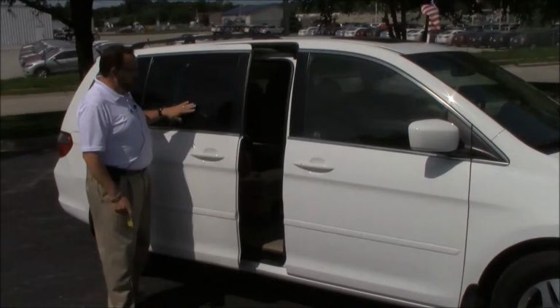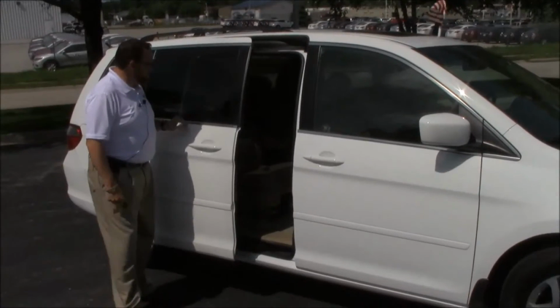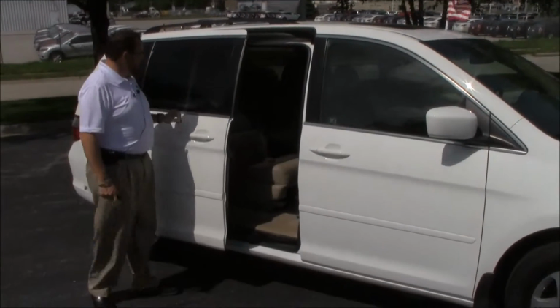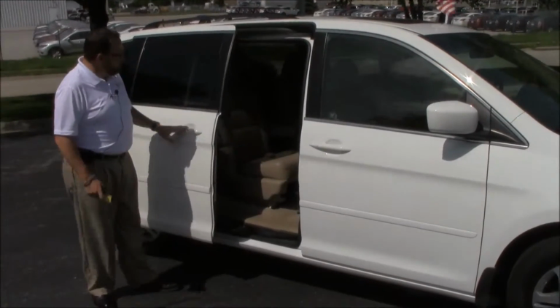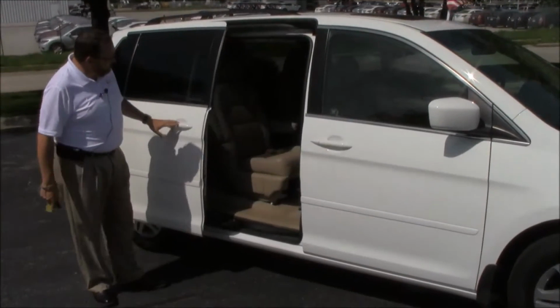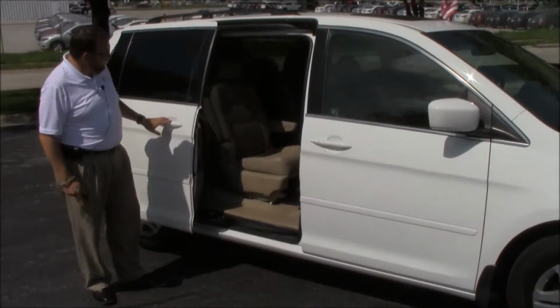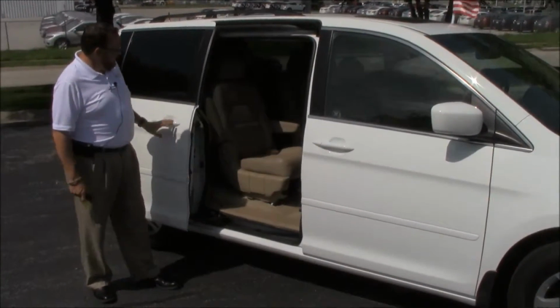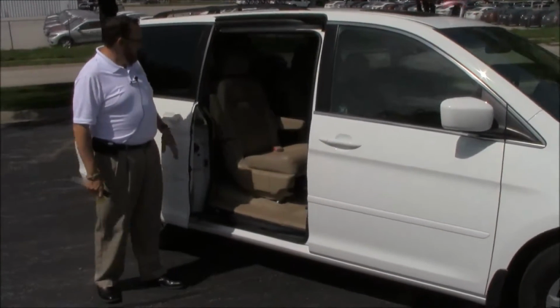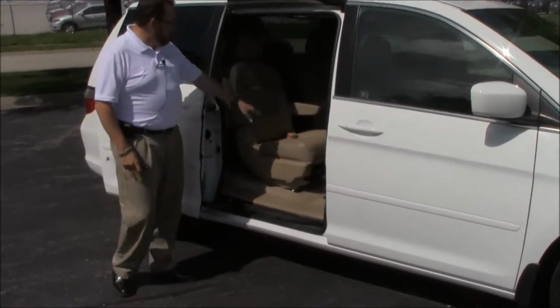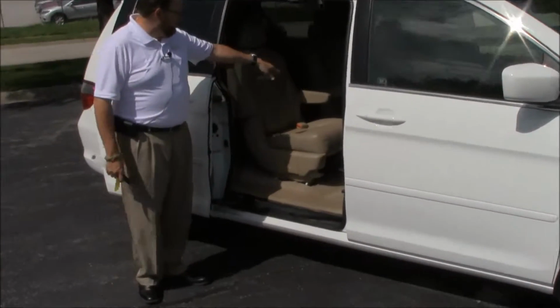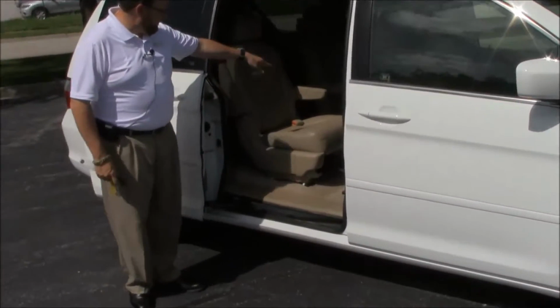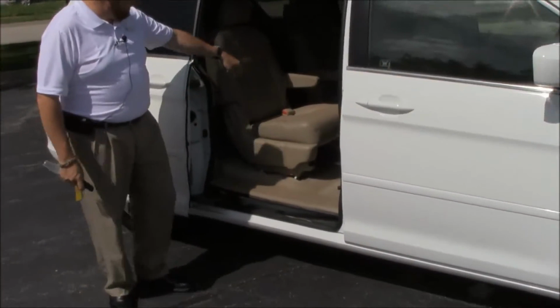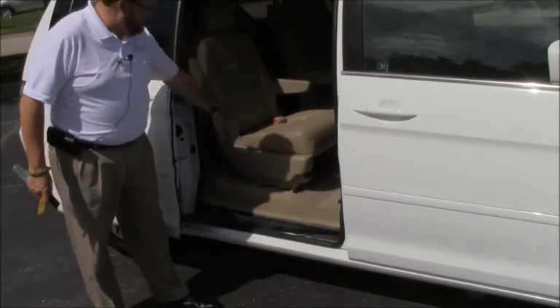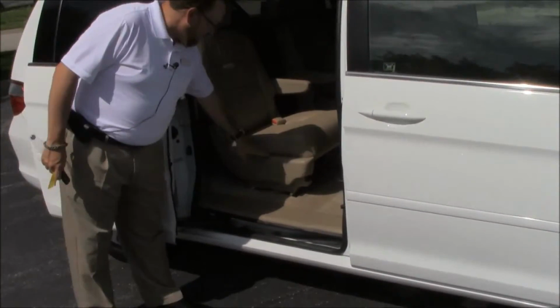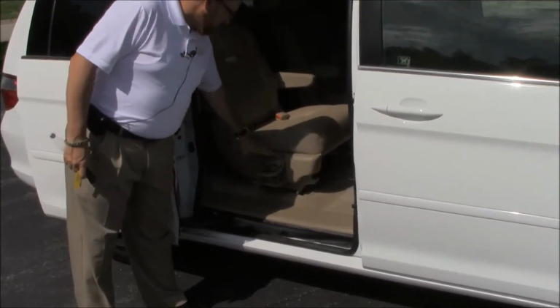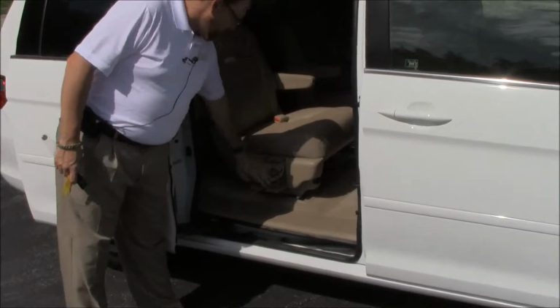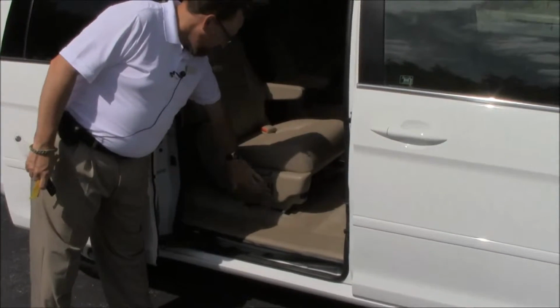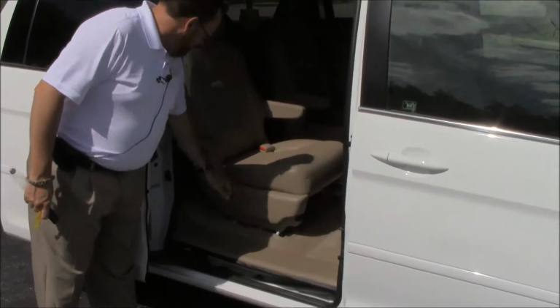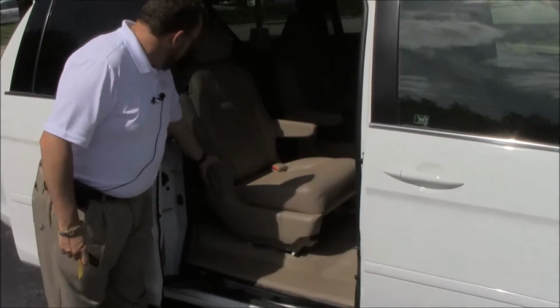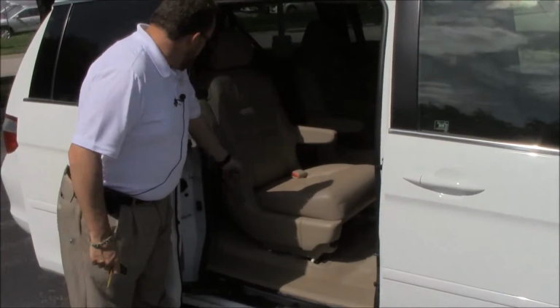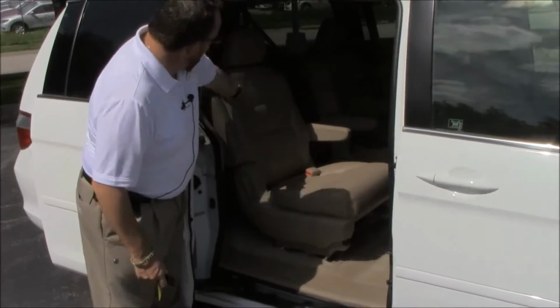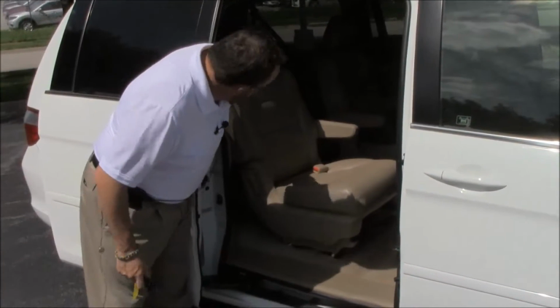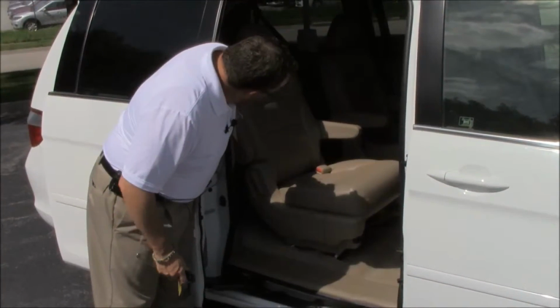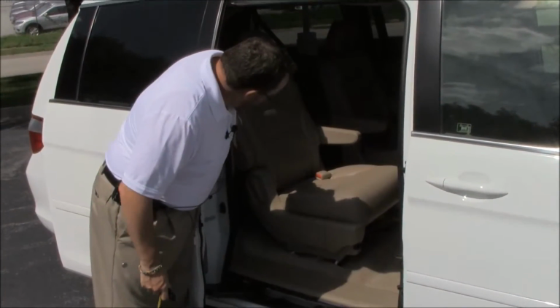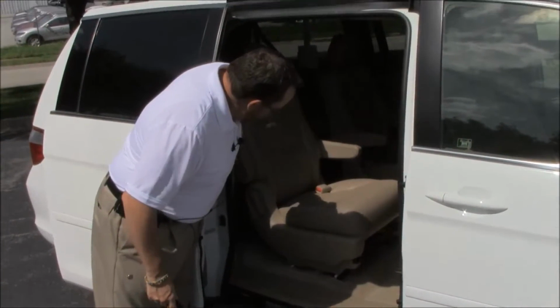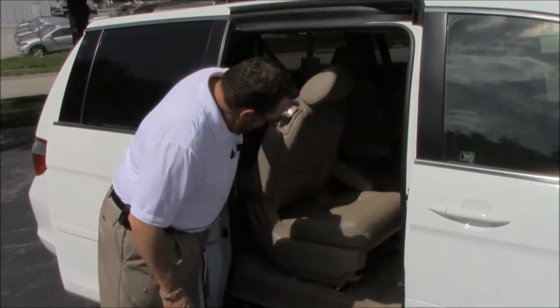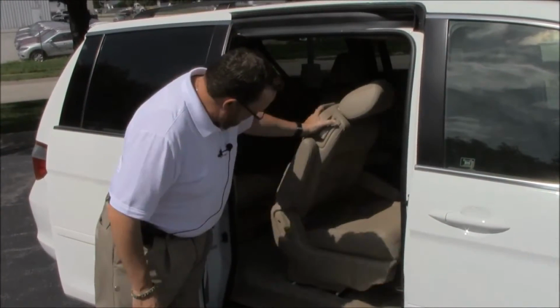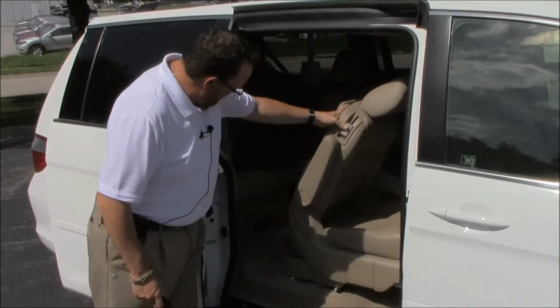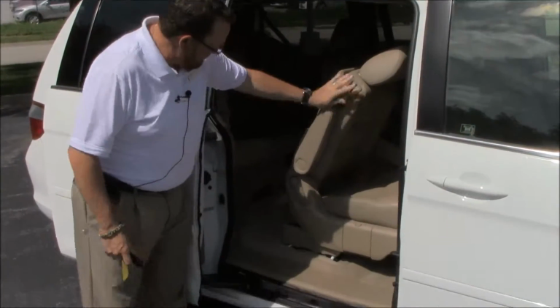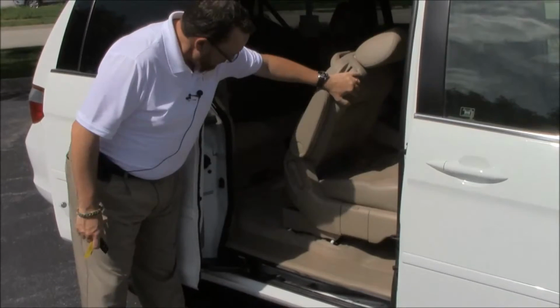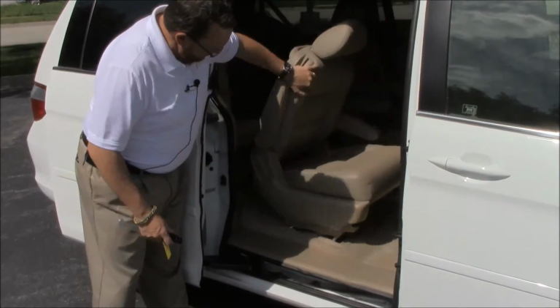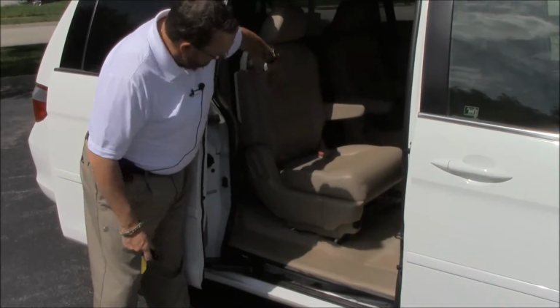The second row windows will roll down as well. You do have your second row both captain's chairs with cup holders. The seat does track forward easily to the back if you need to get in that way, or you can go through the middle.